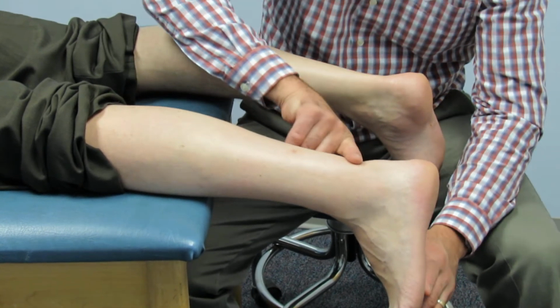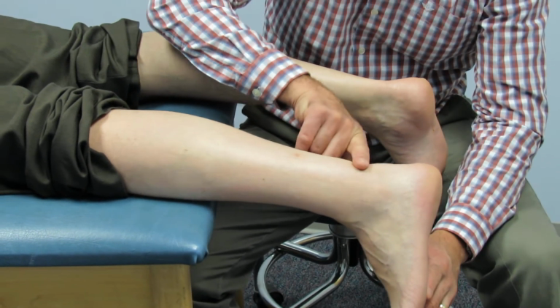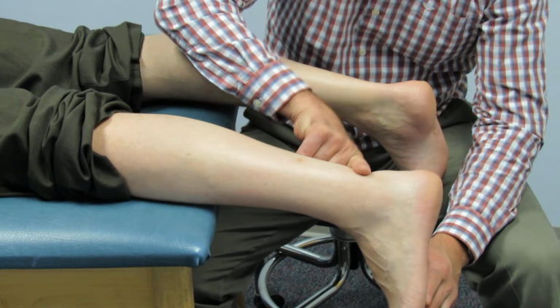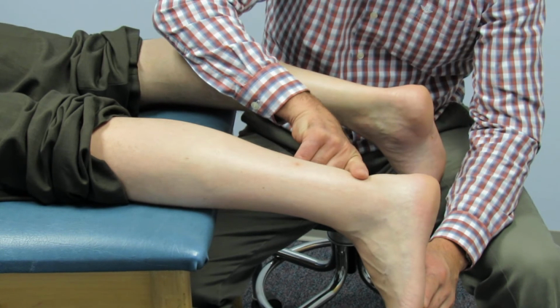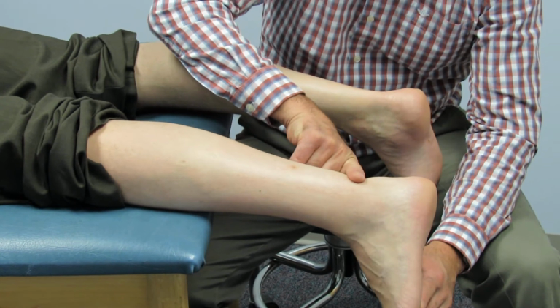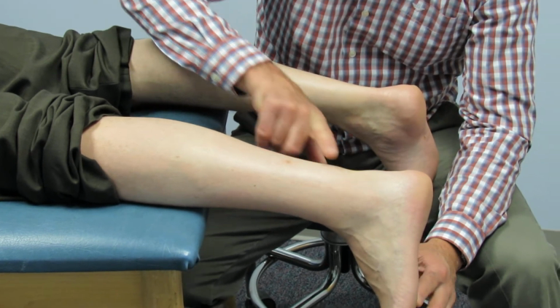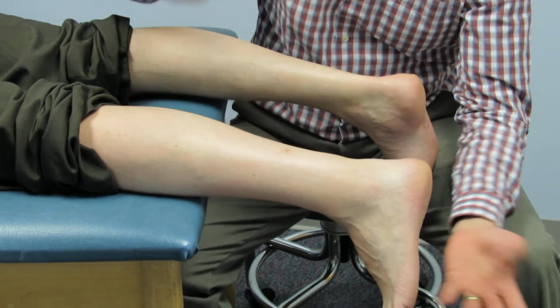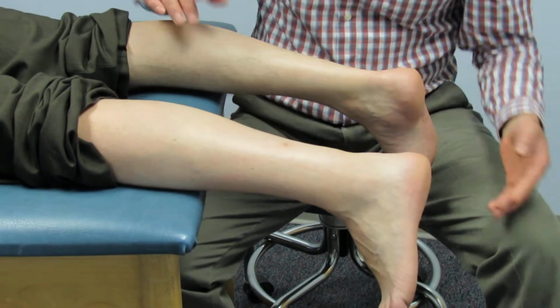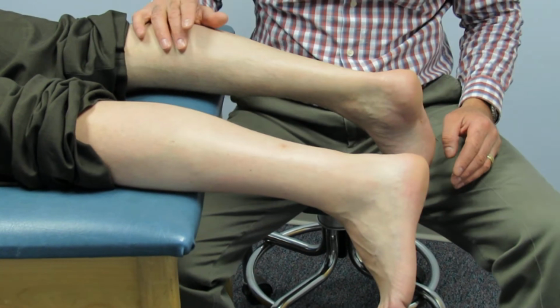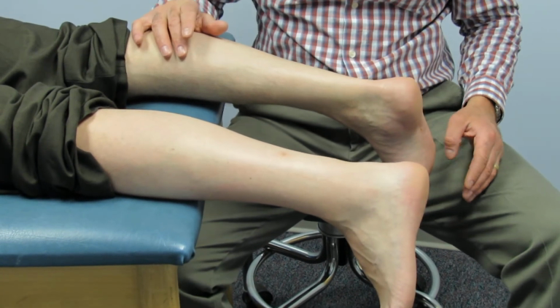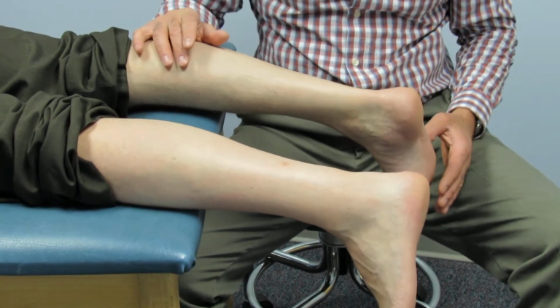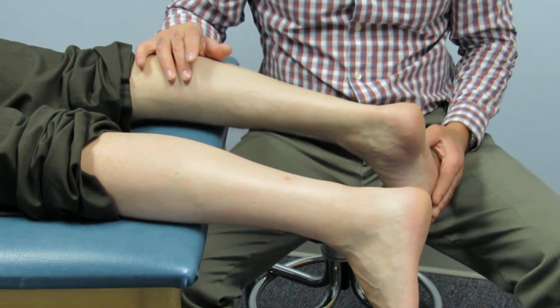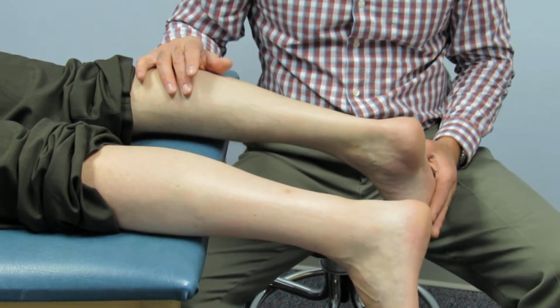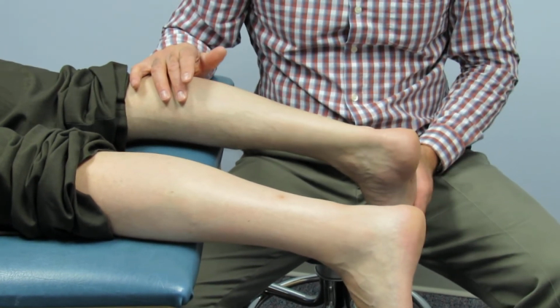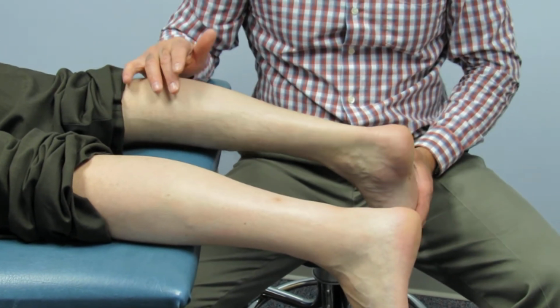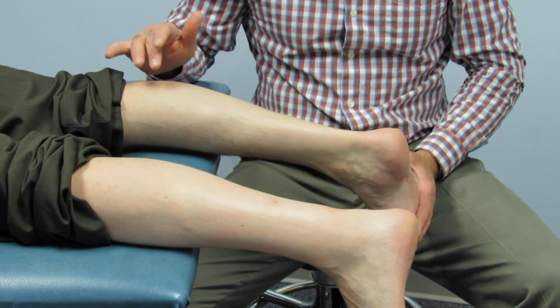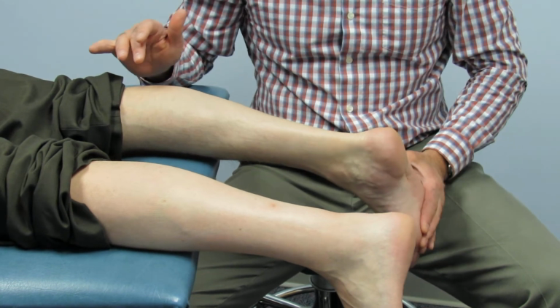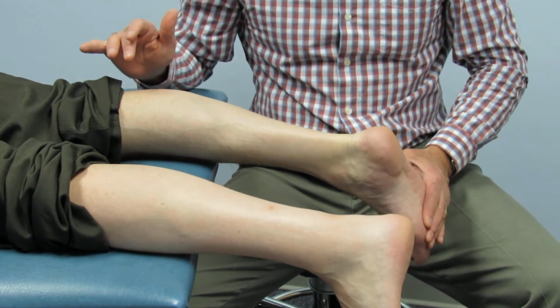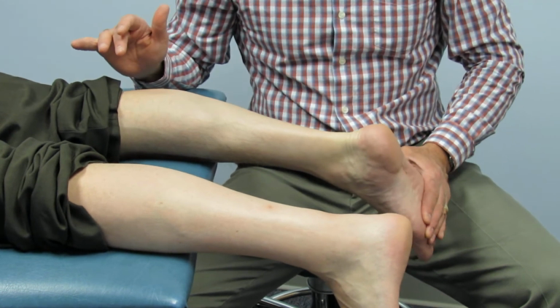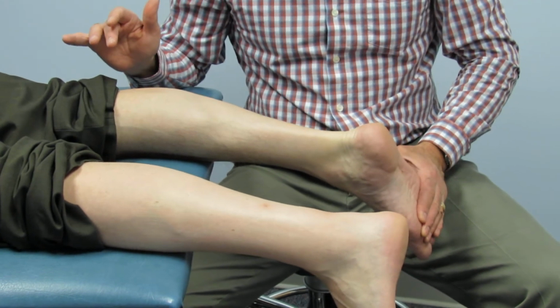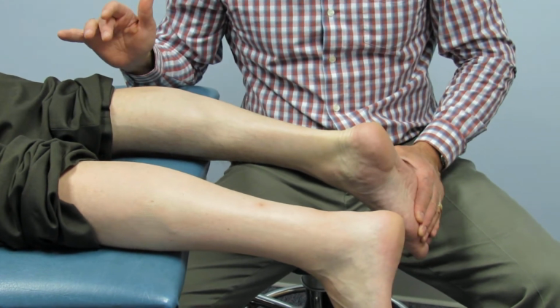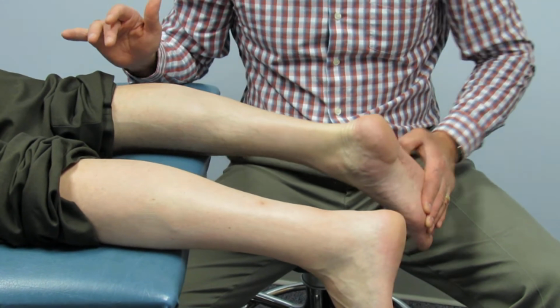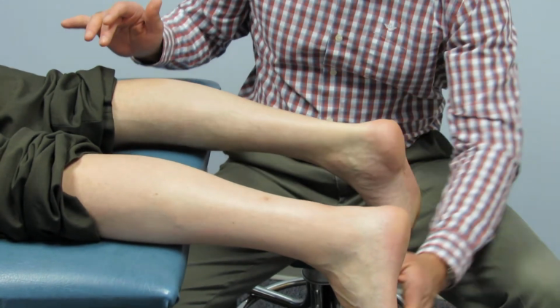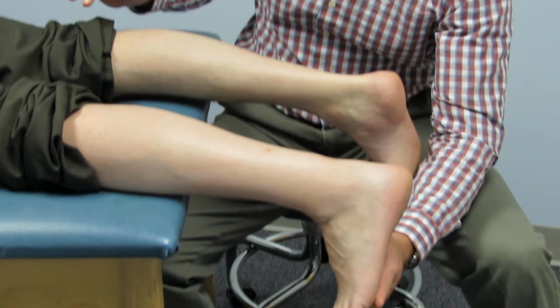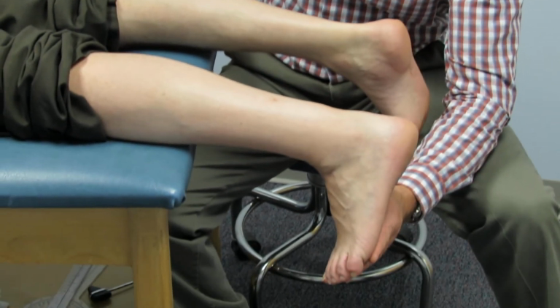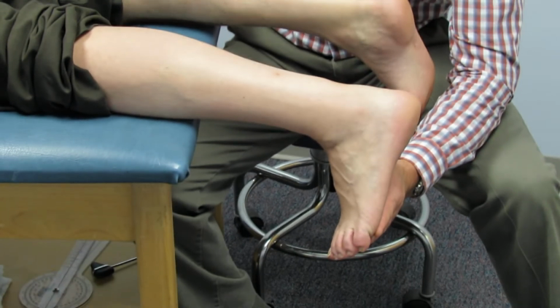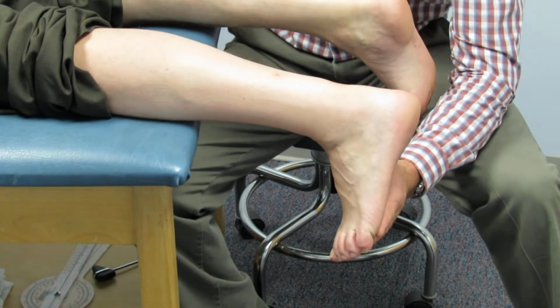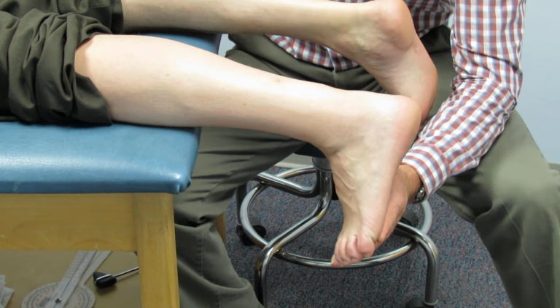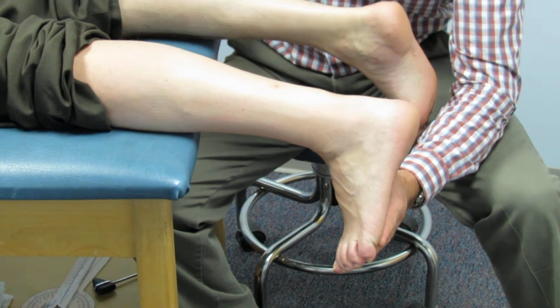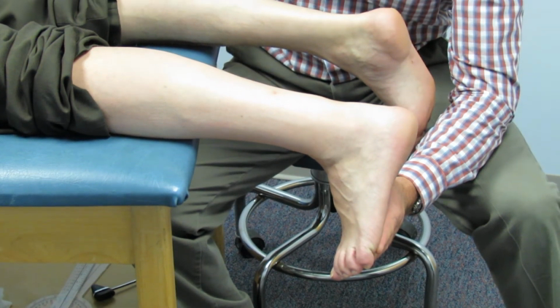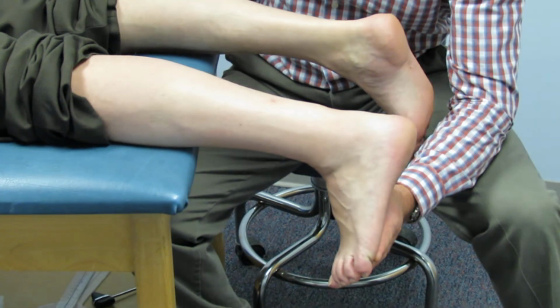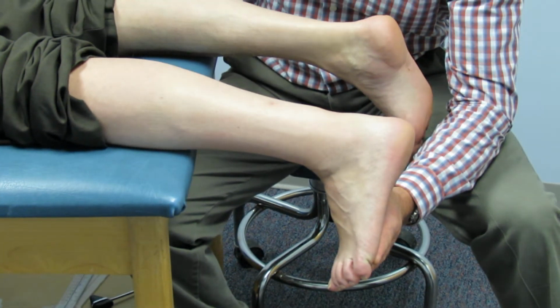Always palpate — you can see there's a divot here. The other thing is to actively have them push the foot. Can you point down like you're stepping on the gas? This is the good one. Now do the same thing on that side — he's contracting right now and there's absolutely nothing there.